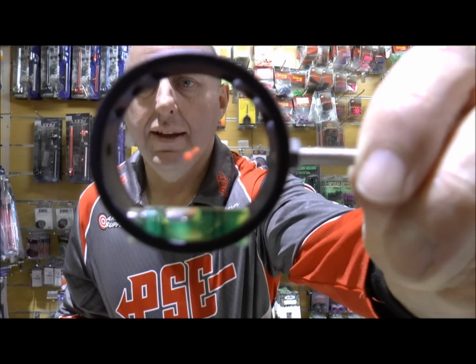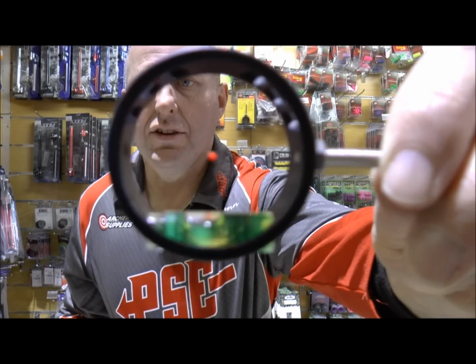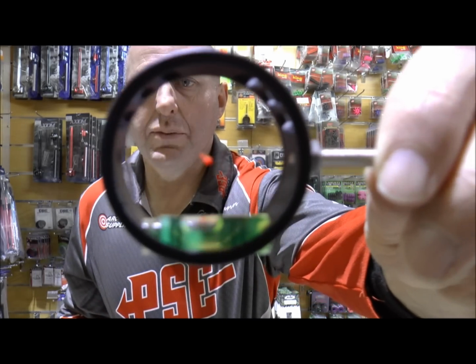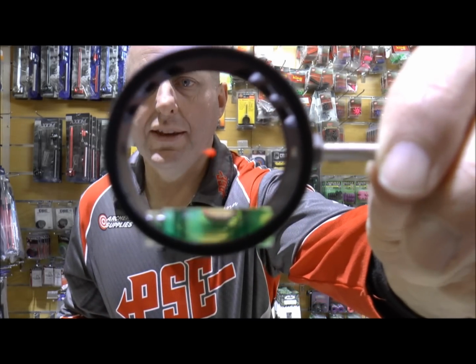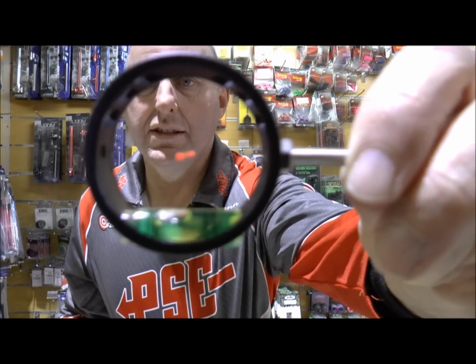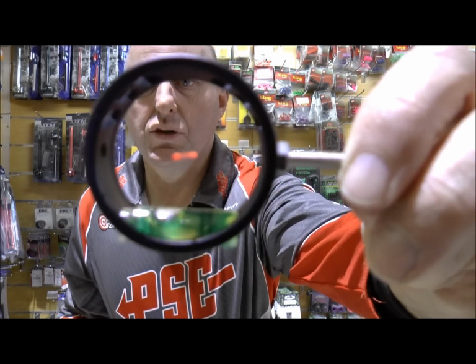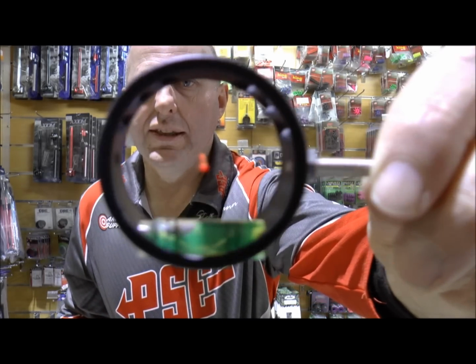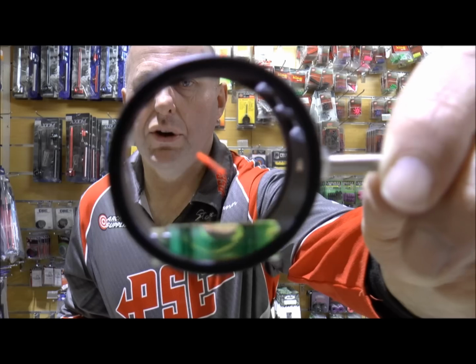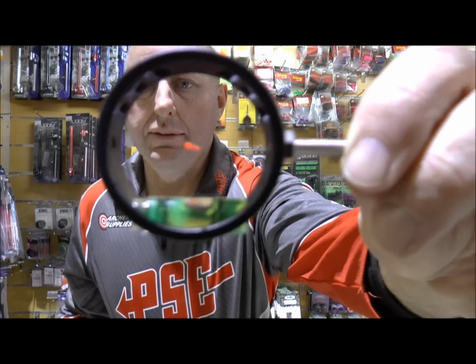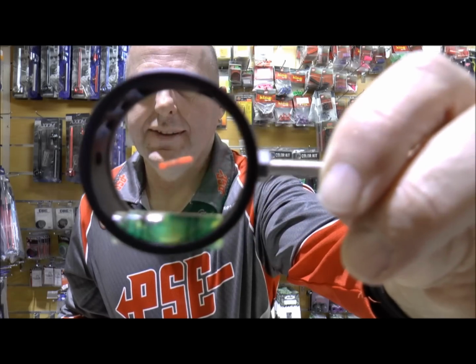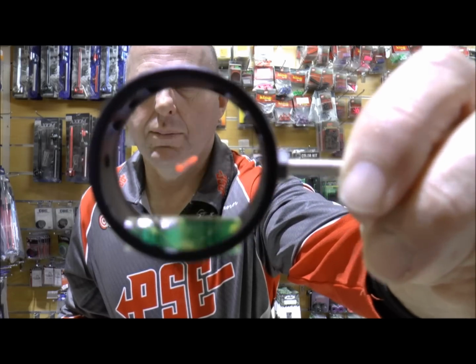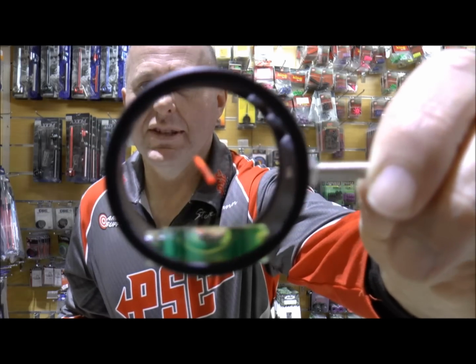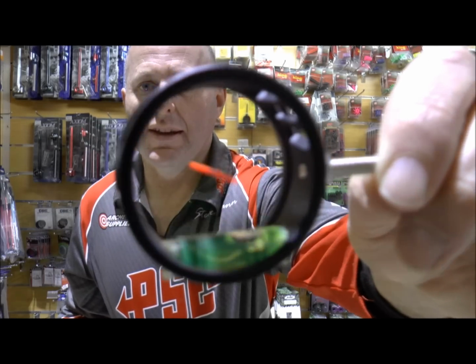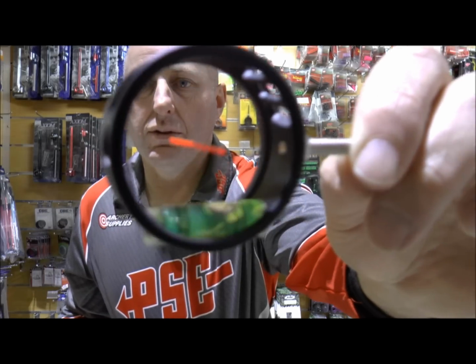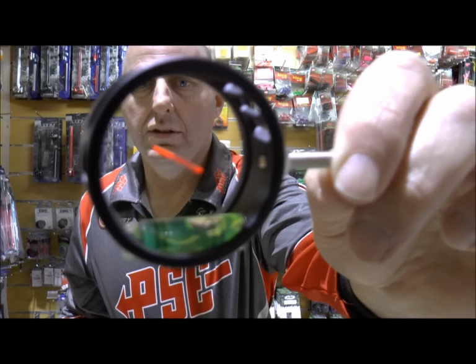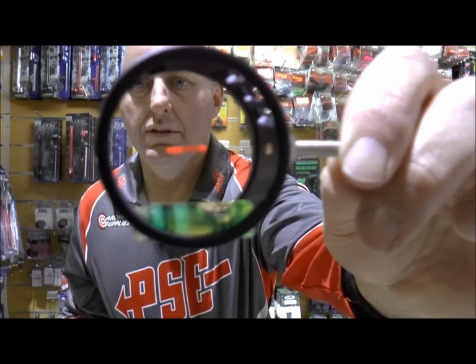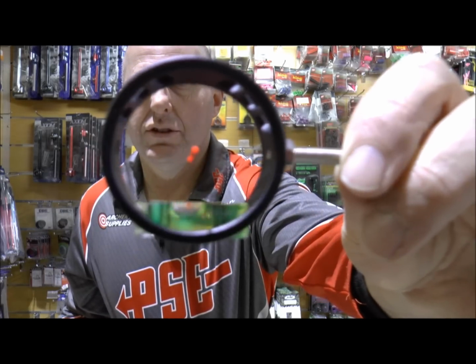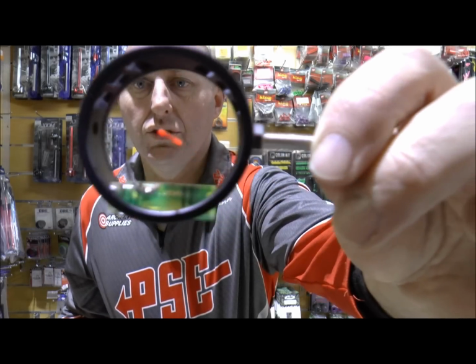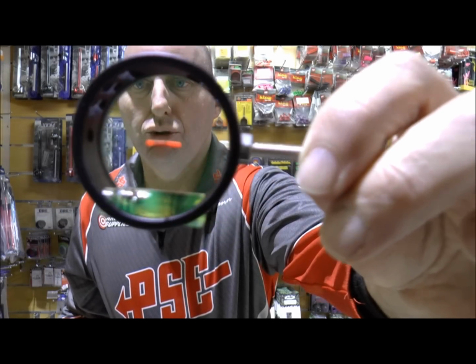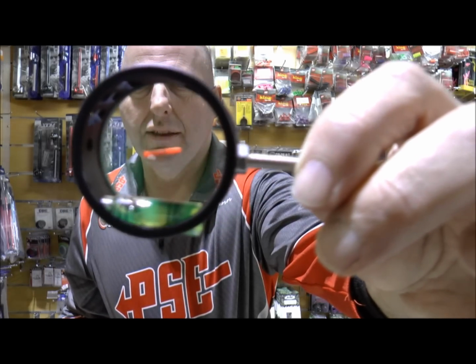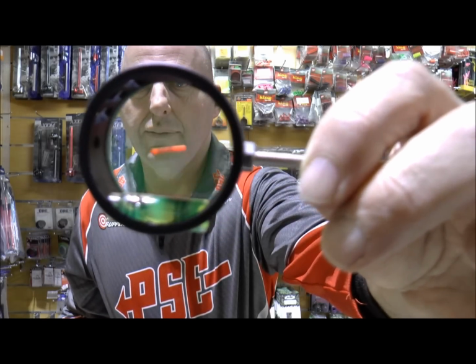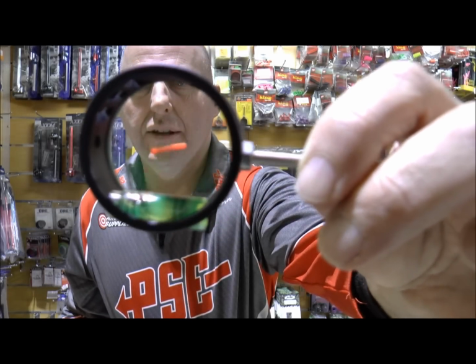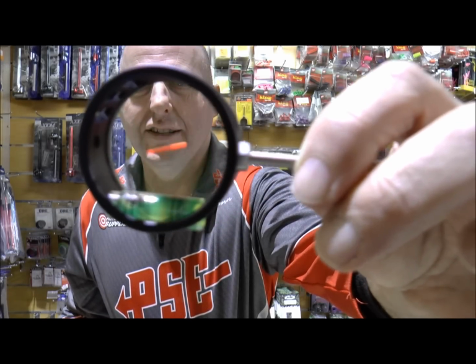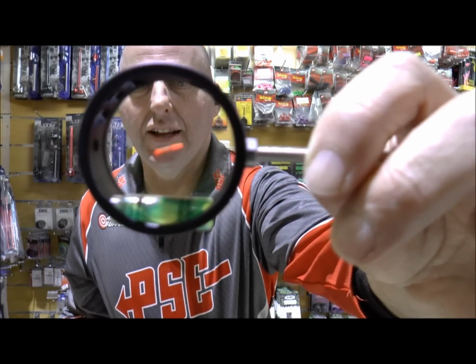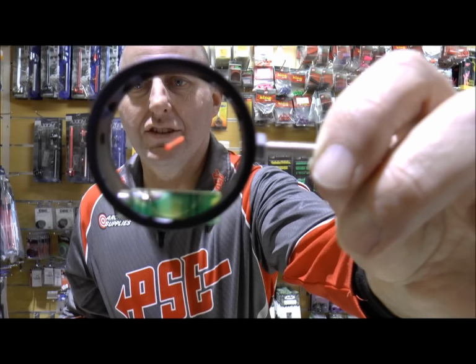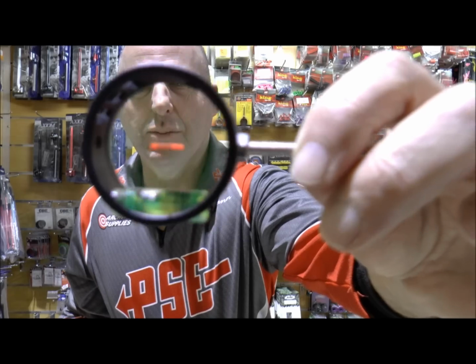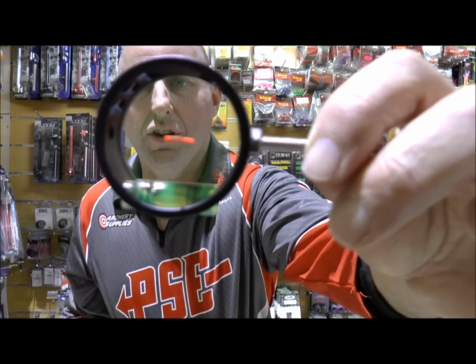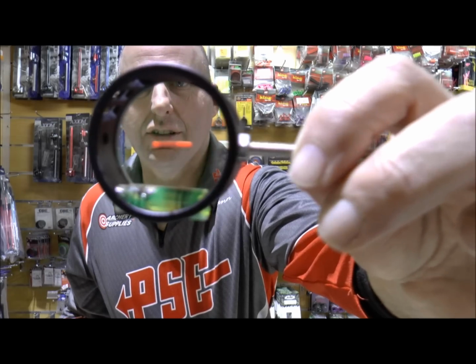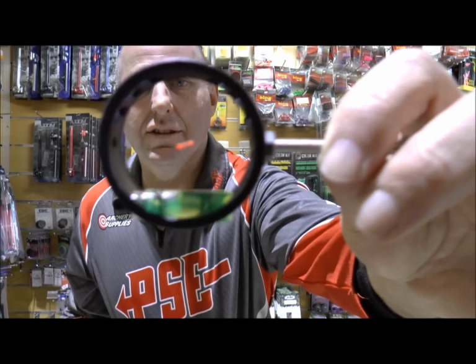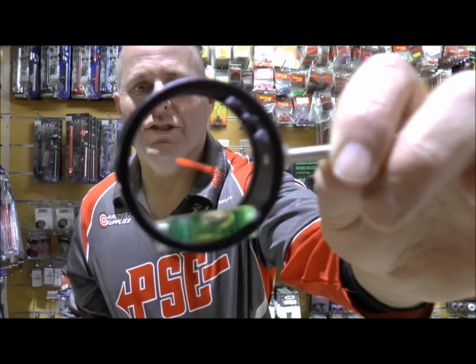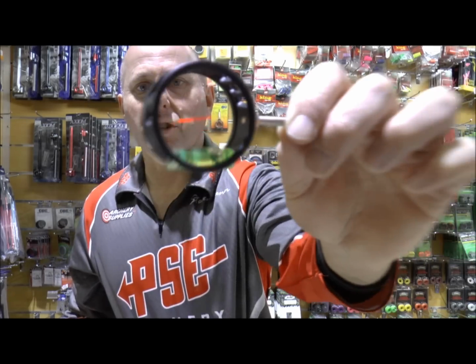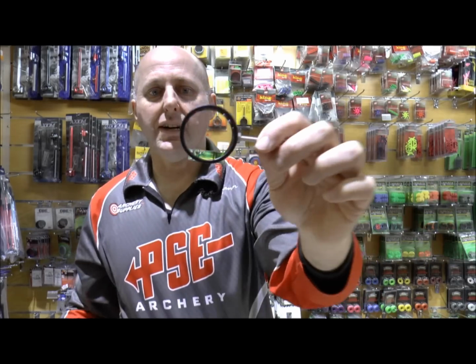Now the concept with this is if you're torquing the bow, you'll be able to see that you're torquing the bow. You can see the lens has got some sort of coating on it, because it sort of shows up.